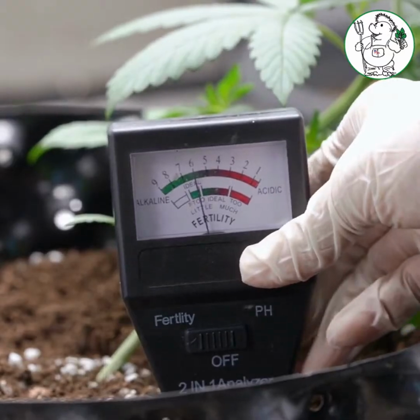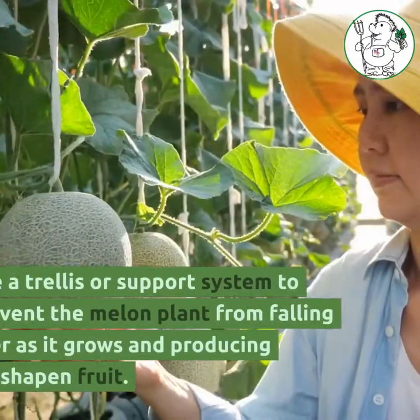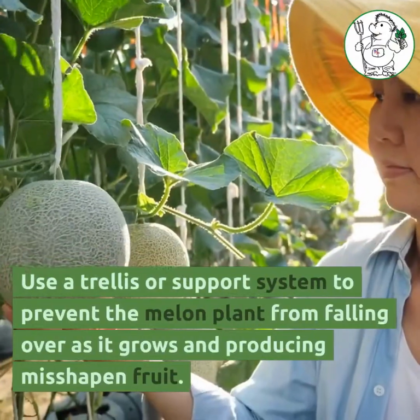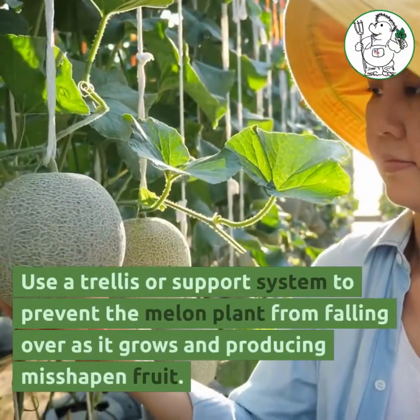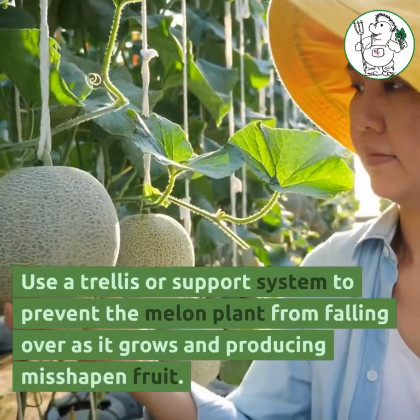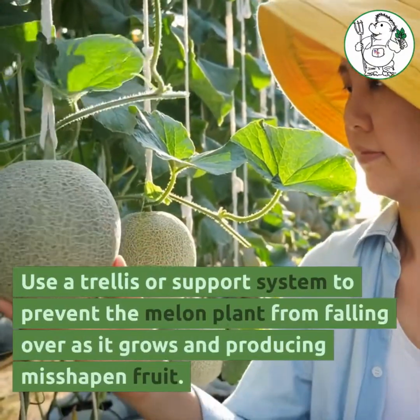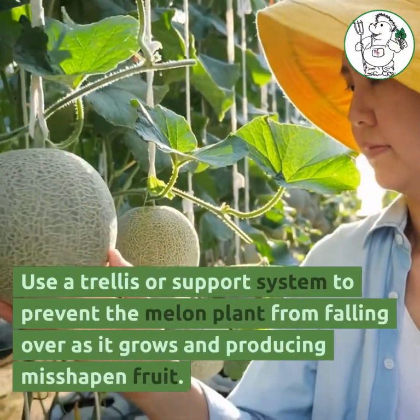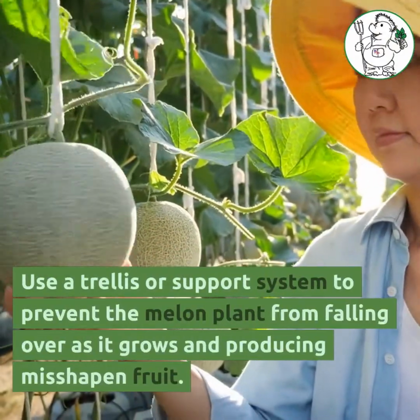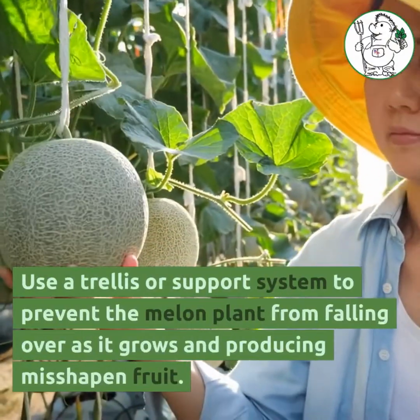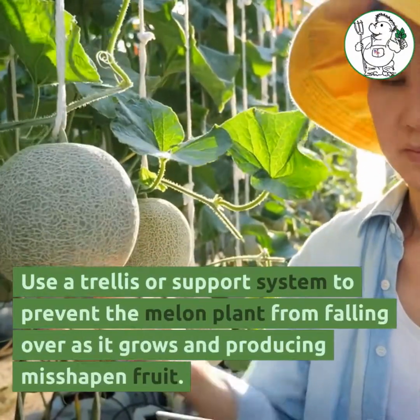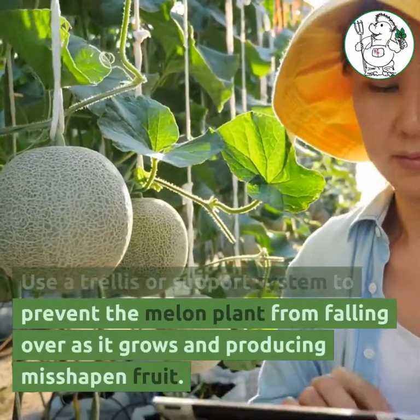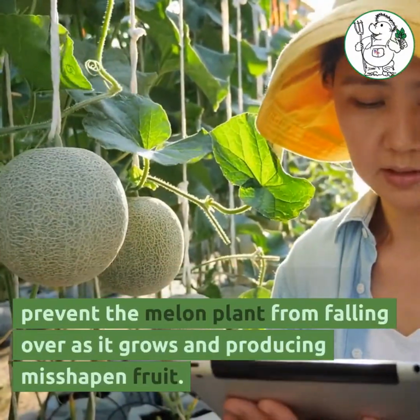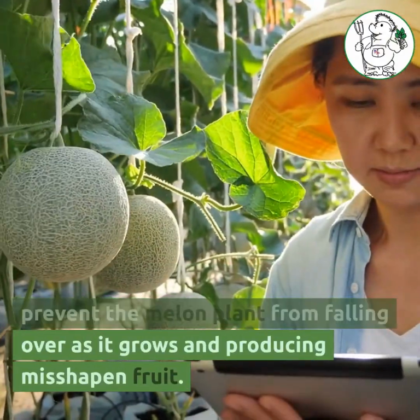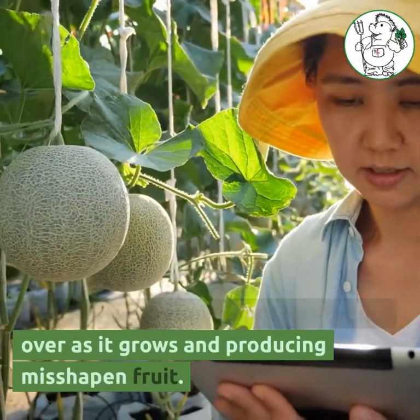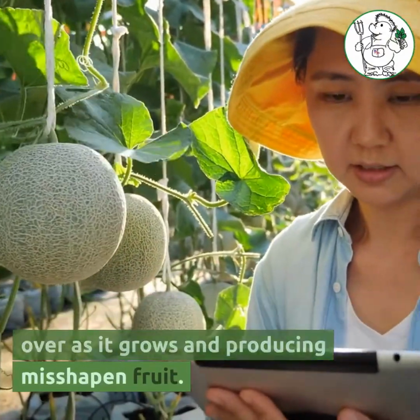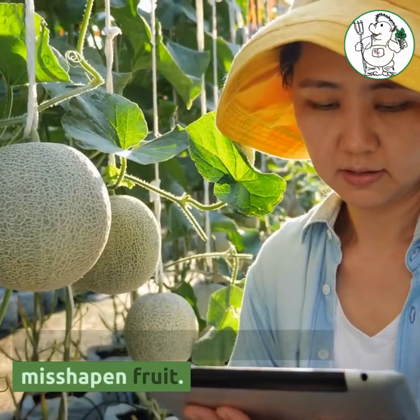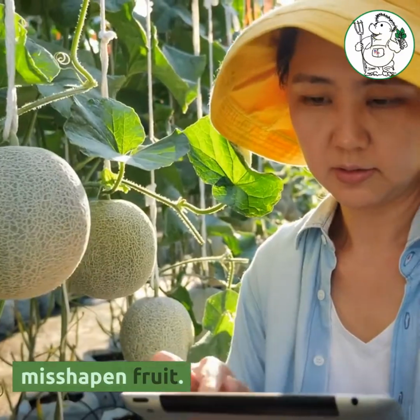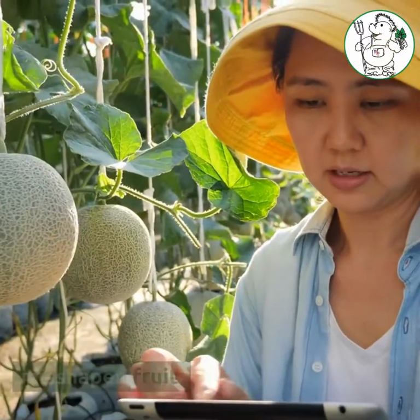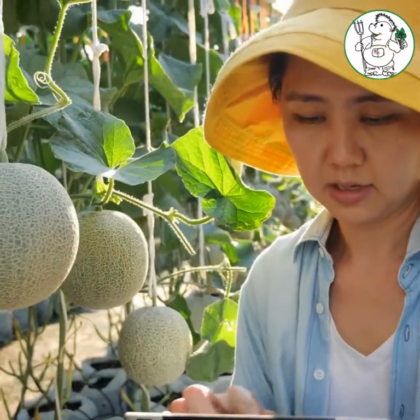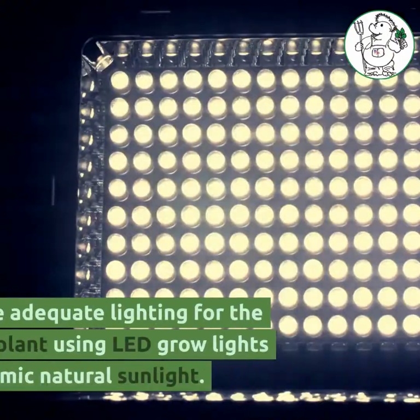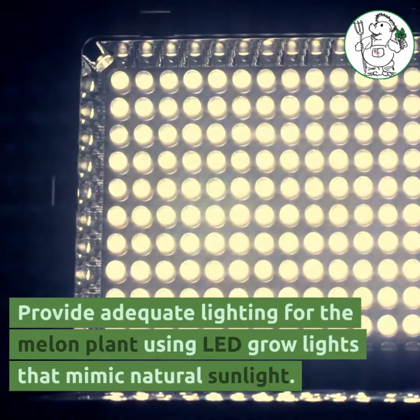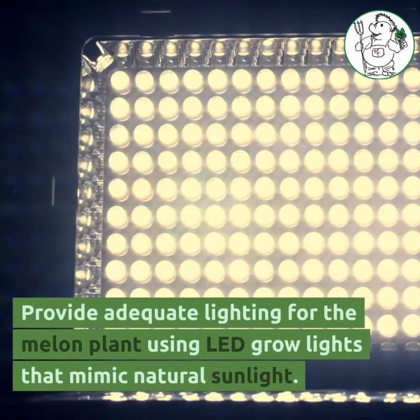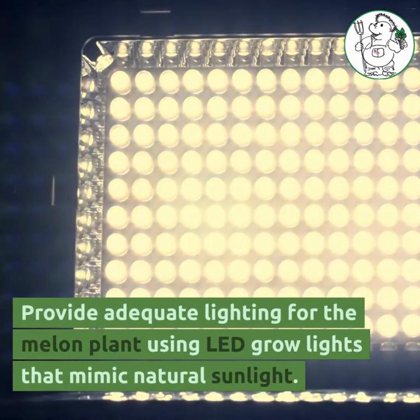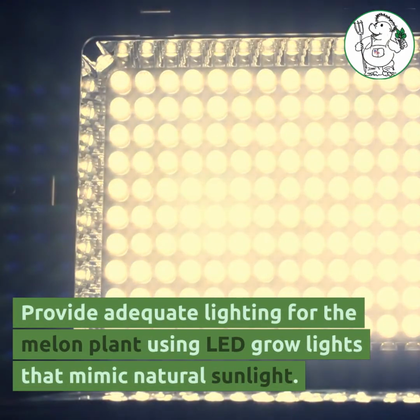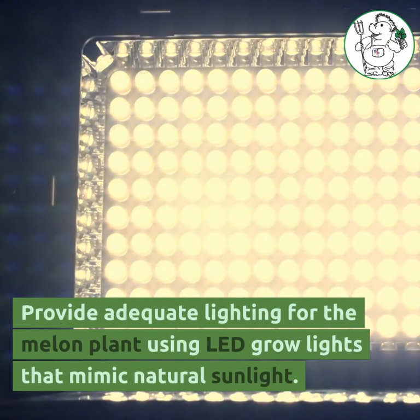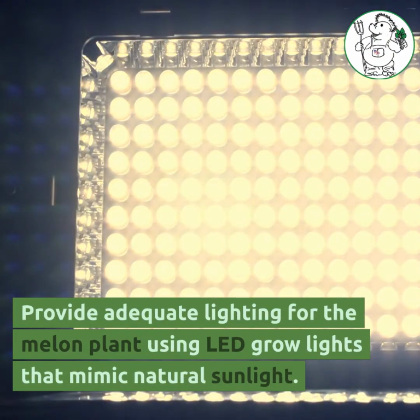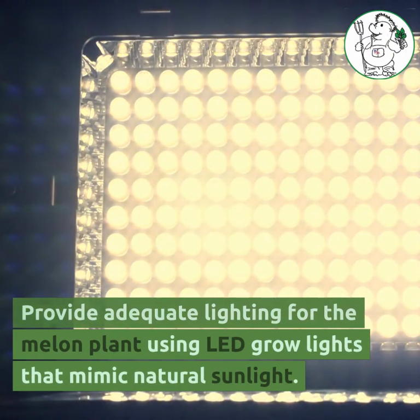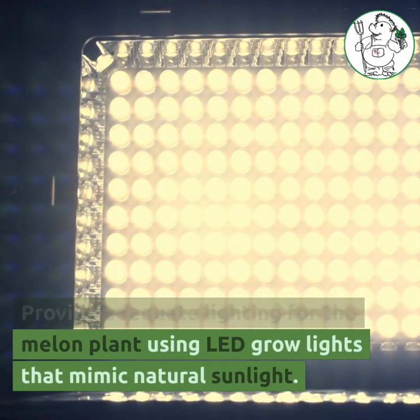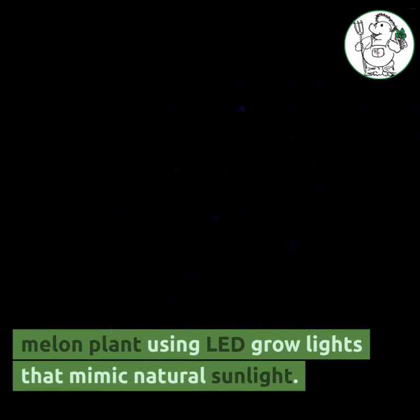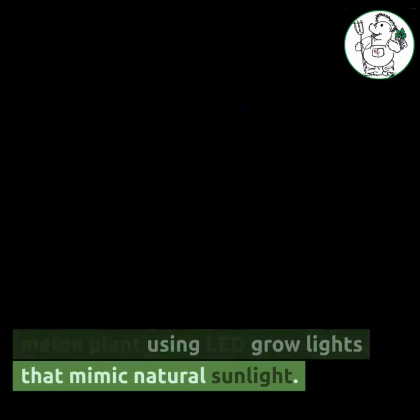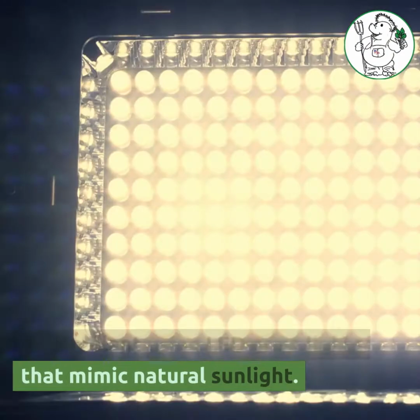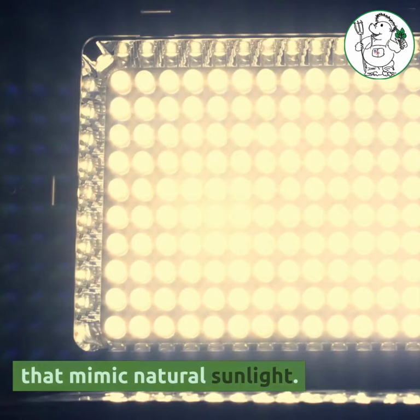Use a trellis or support system to prevent the melon plant from falling over as it grows and to support the fruit. Provide adequate lighting for the melon plant using LED grow lights that mimic natural sunlight.